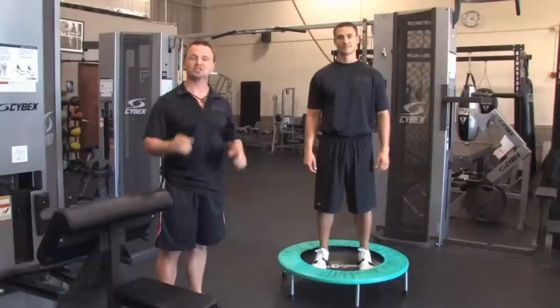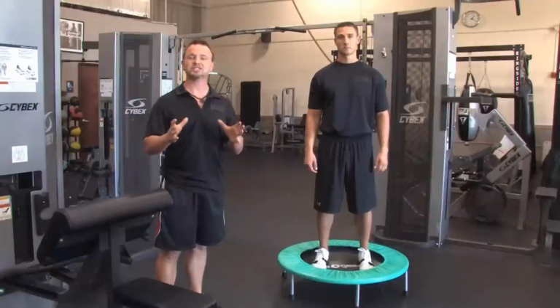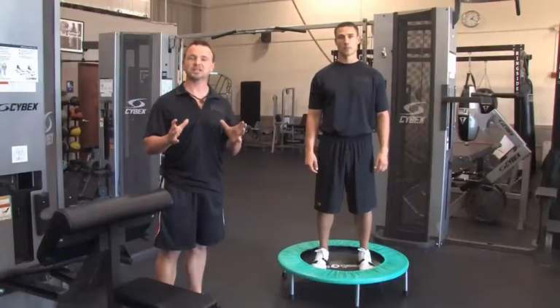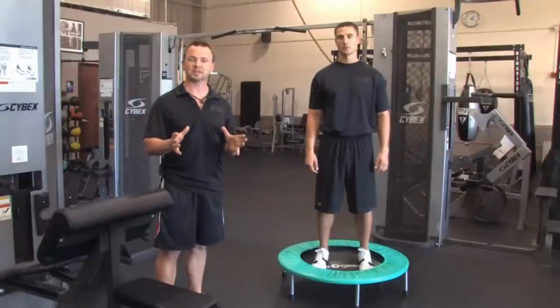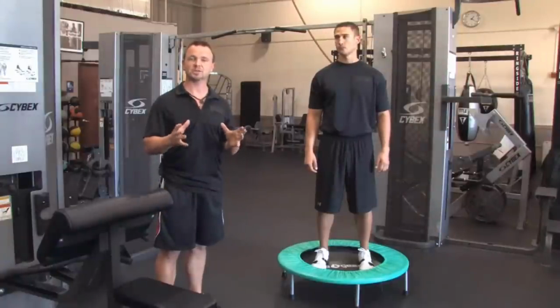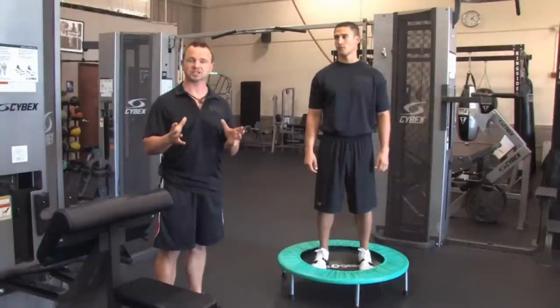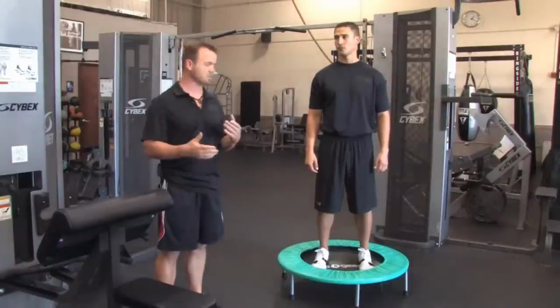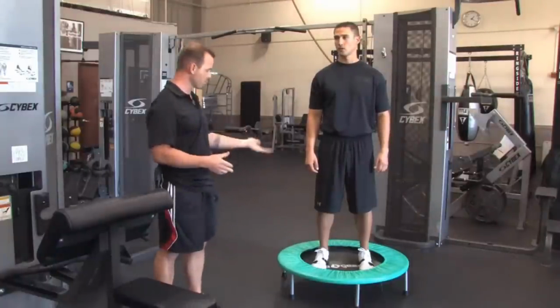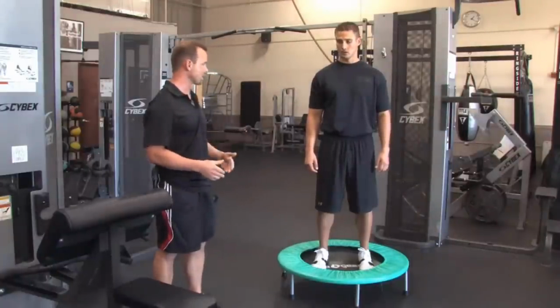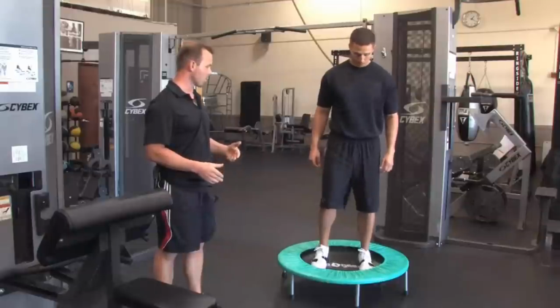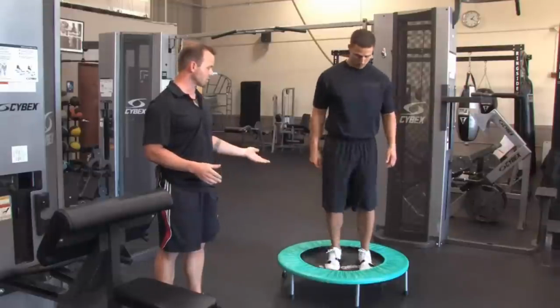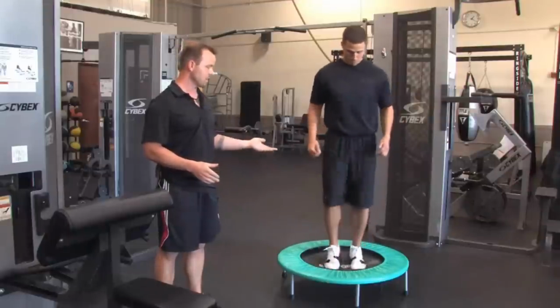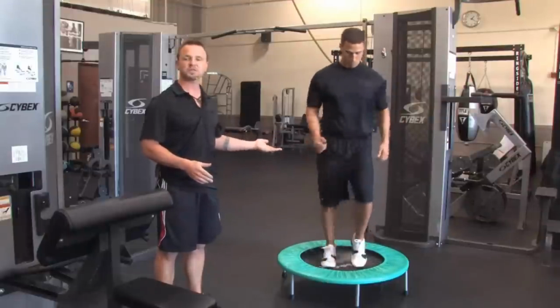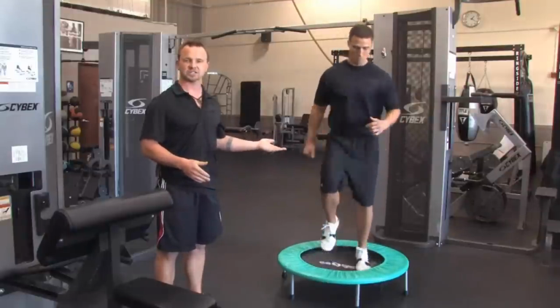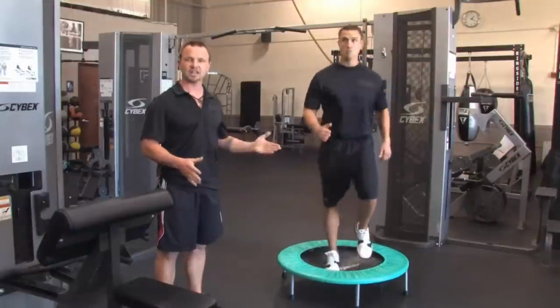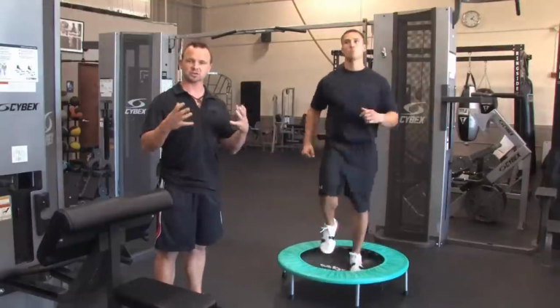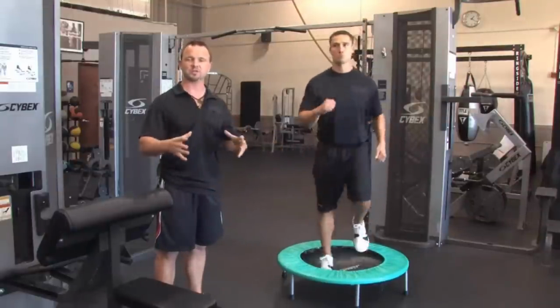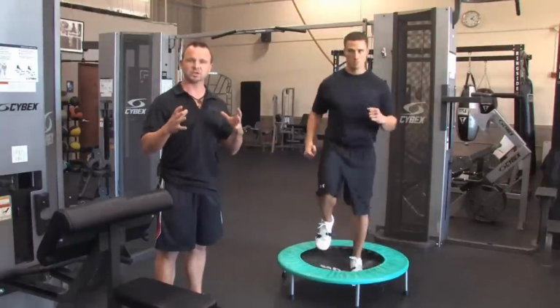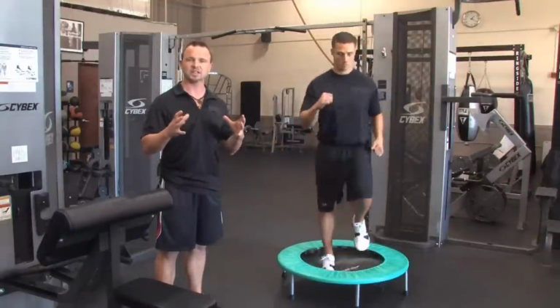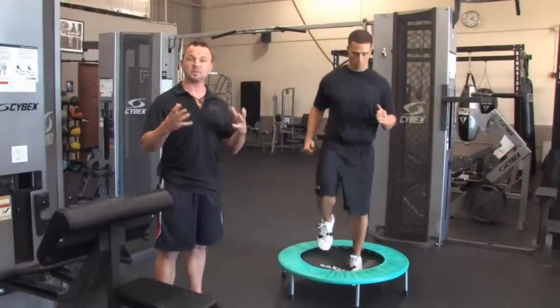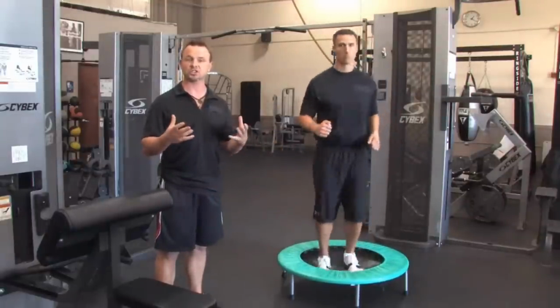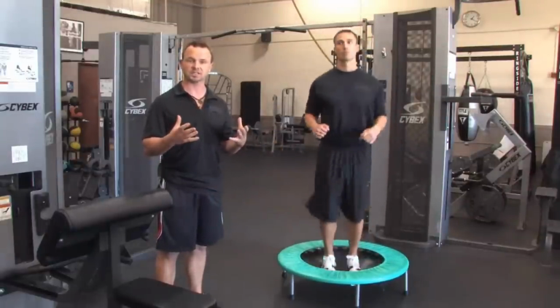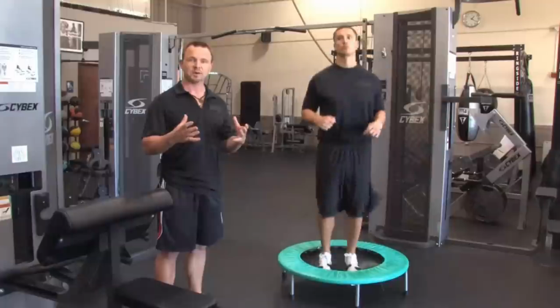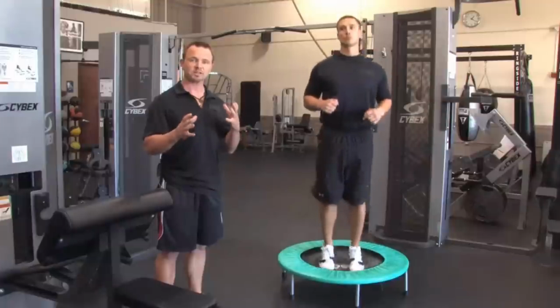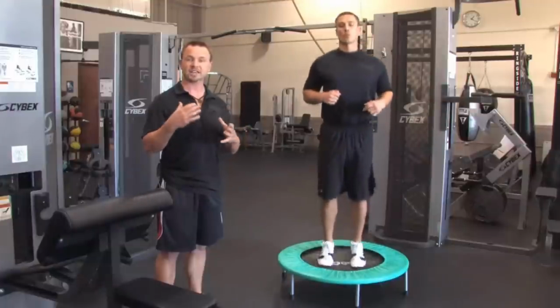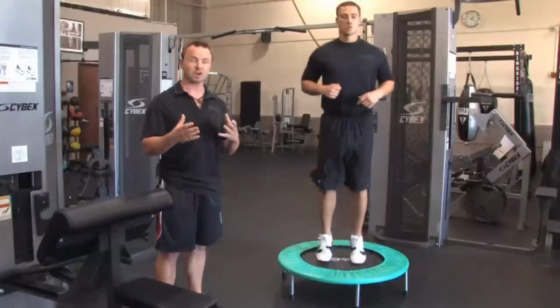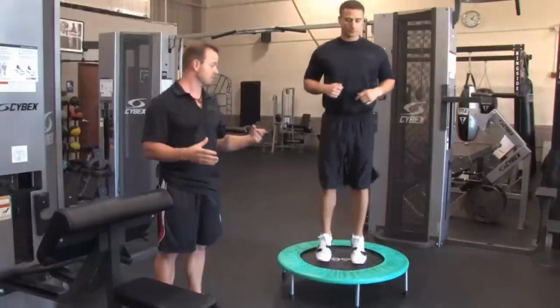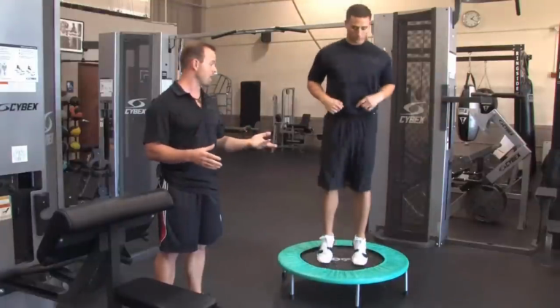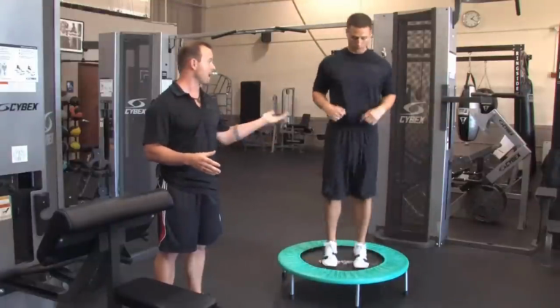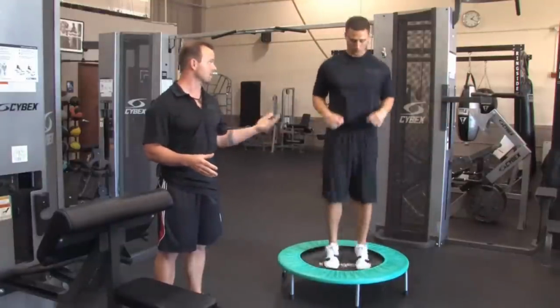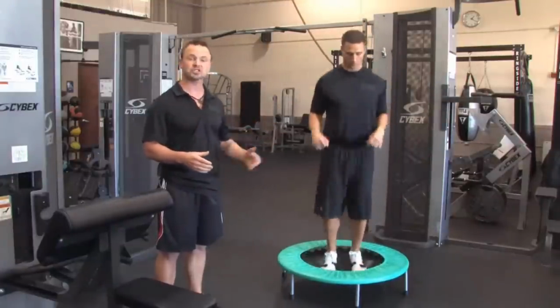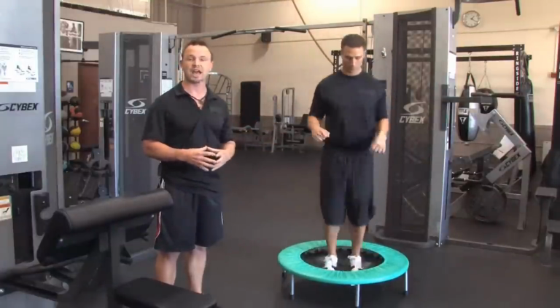Now traditionally the mini trampoline has been used for exercise just by walking or marching in this fashion. And it's great for reducing the impact on your joints. But some people take it up a notch and then they run or bounce on it like Brian's doing right now.